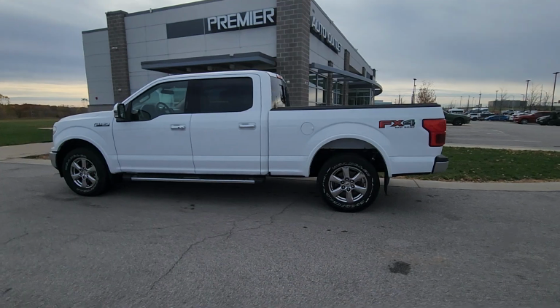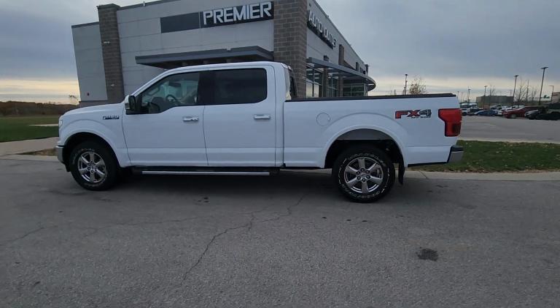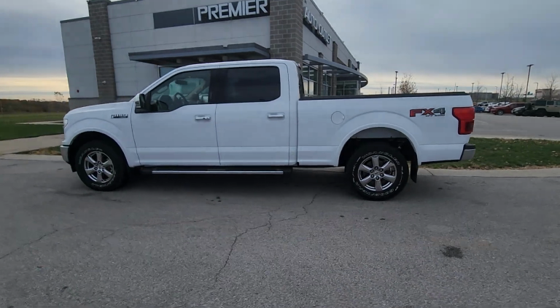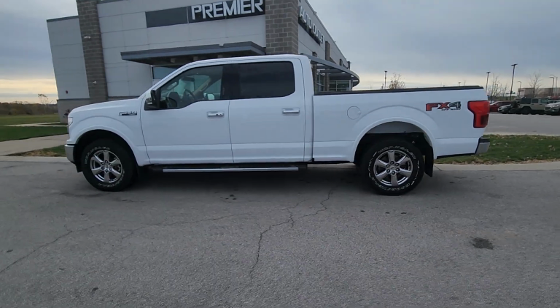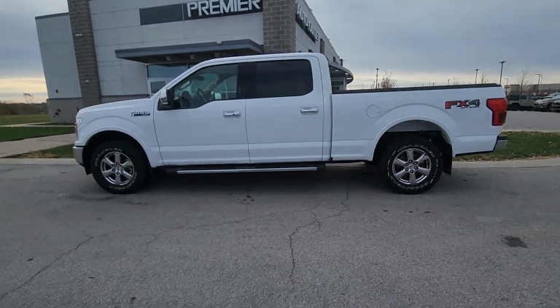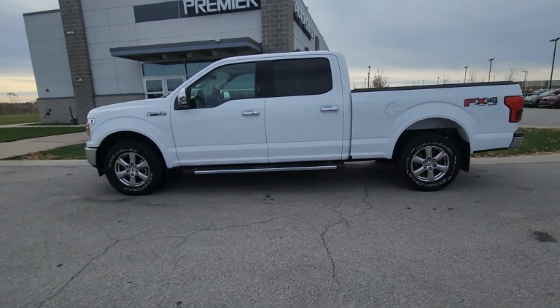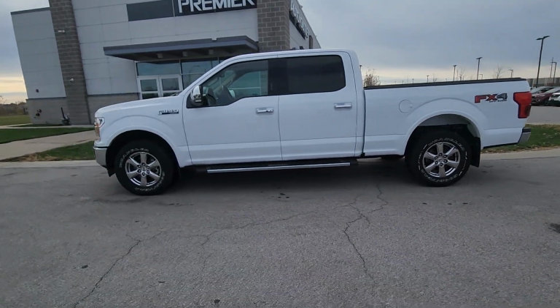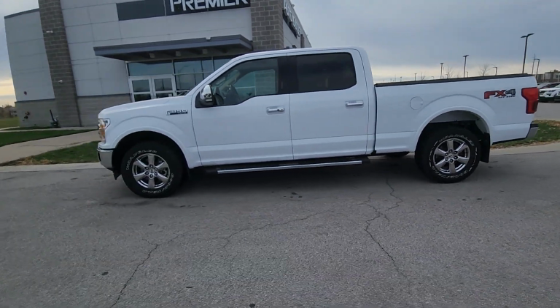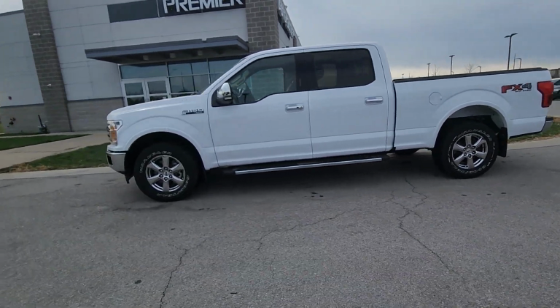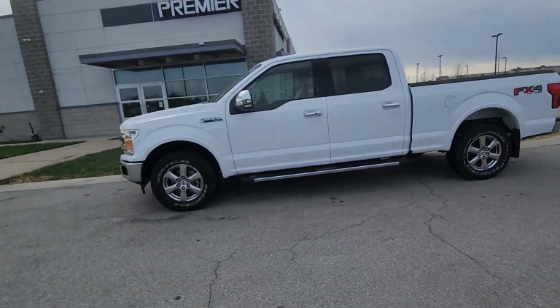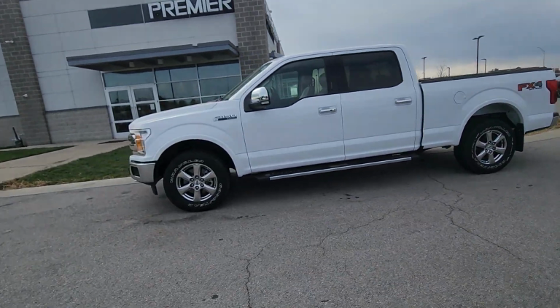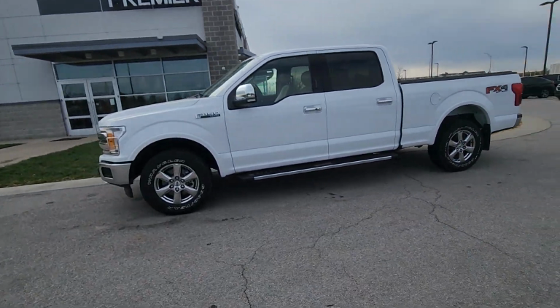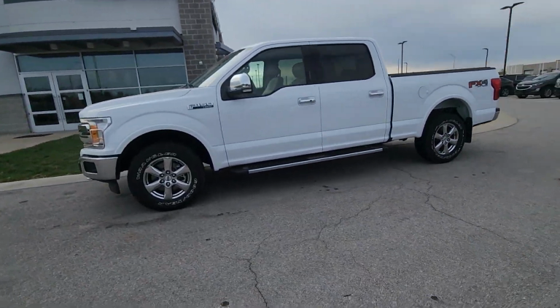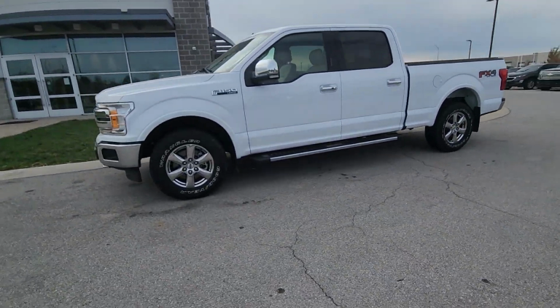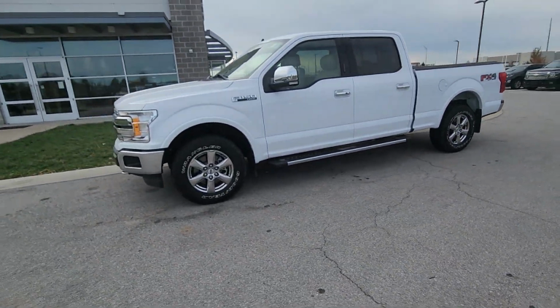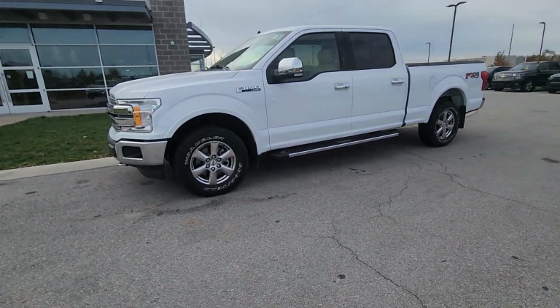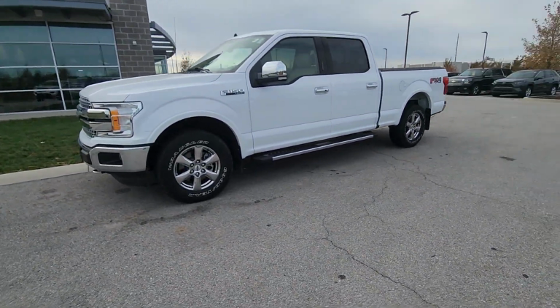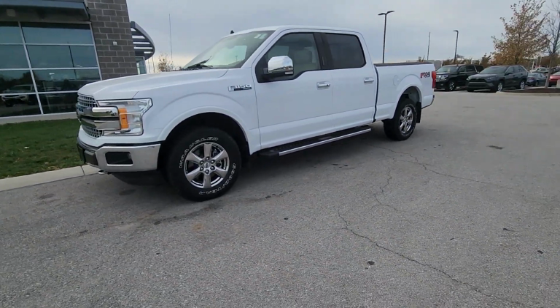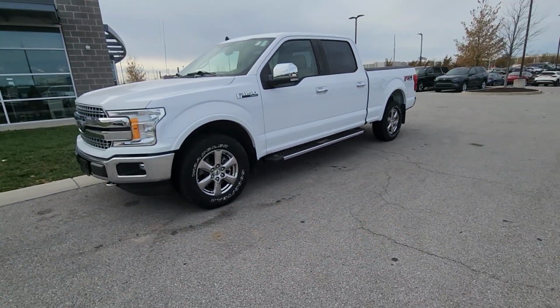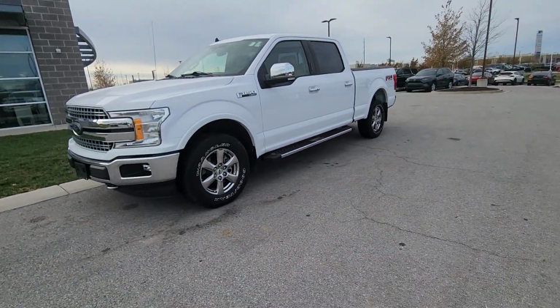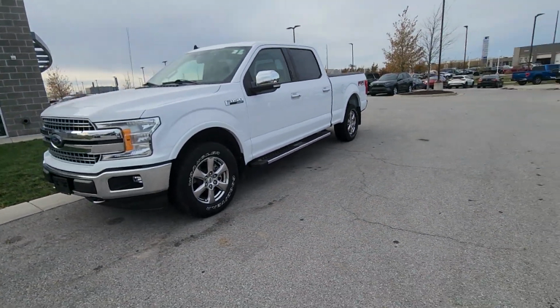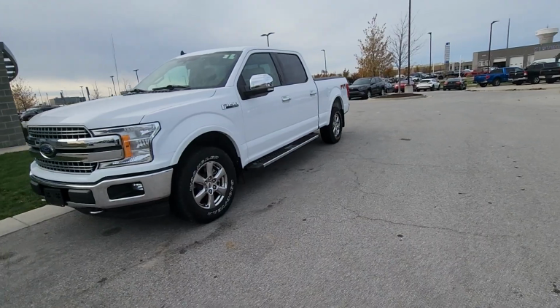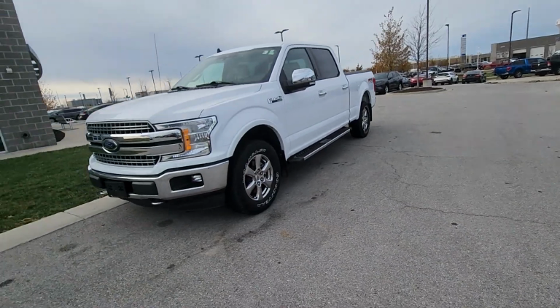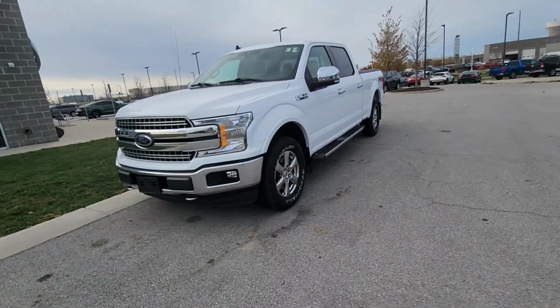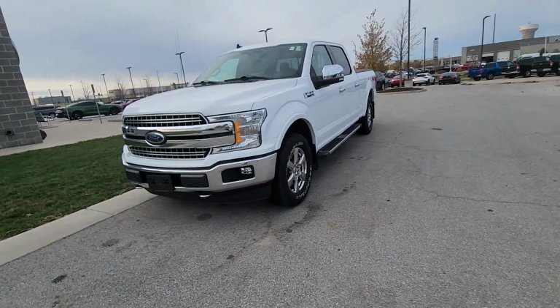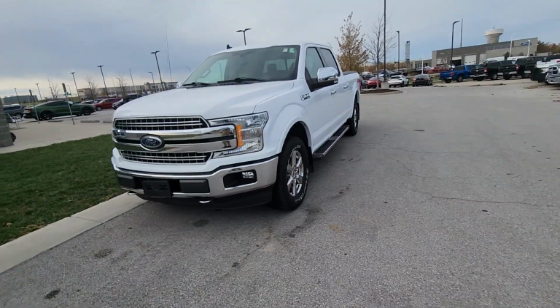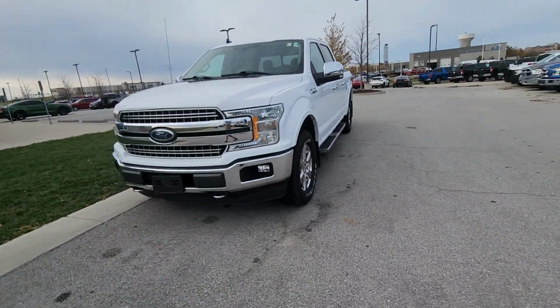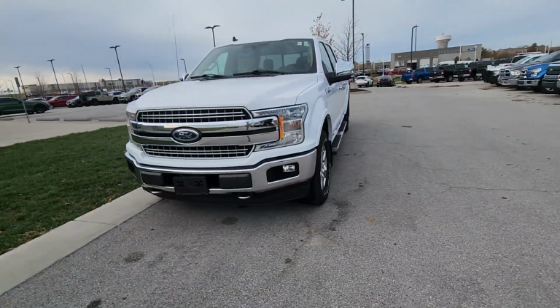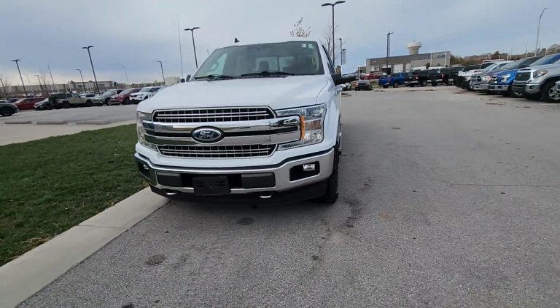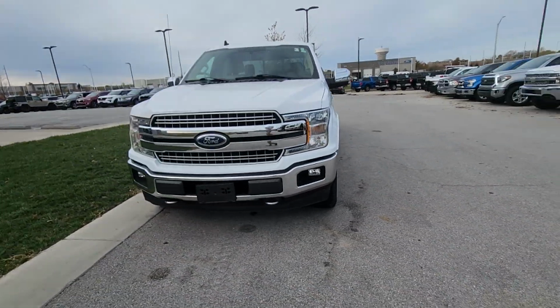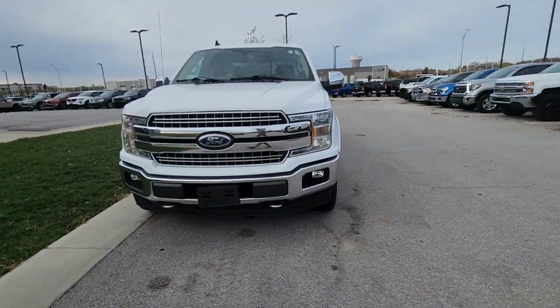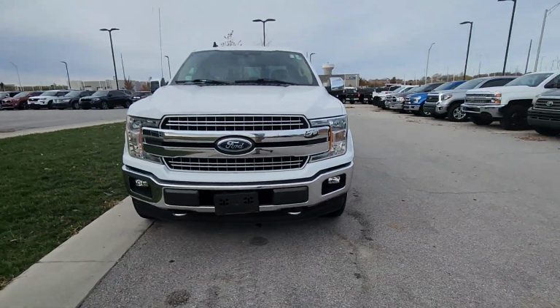Good morning Jake. This is Brian over here at Premier Auto Outlet responding to your internet purchase request for this beautiful white 2019 Ford F-150 Lariat.